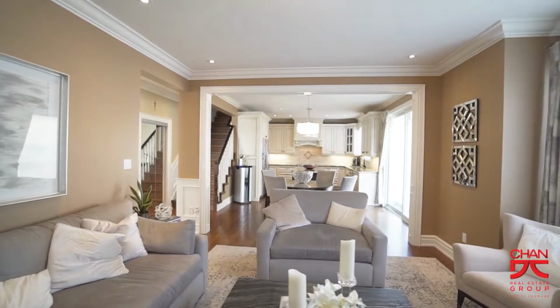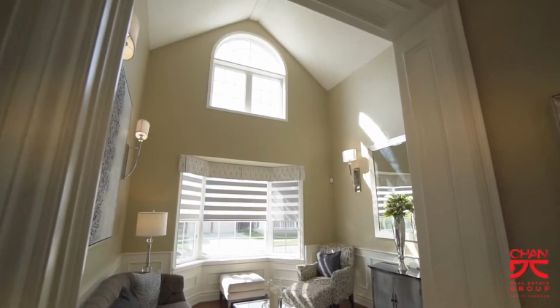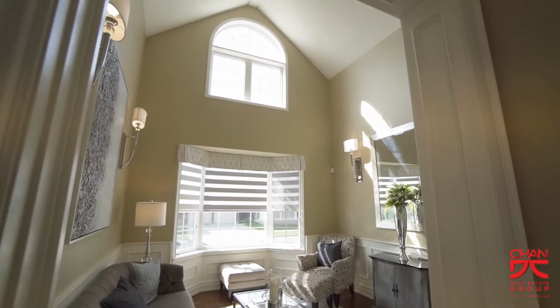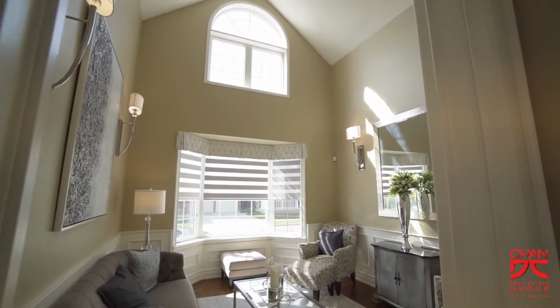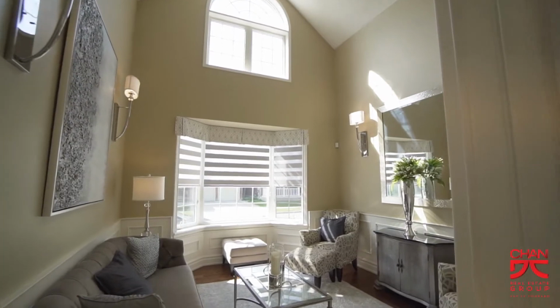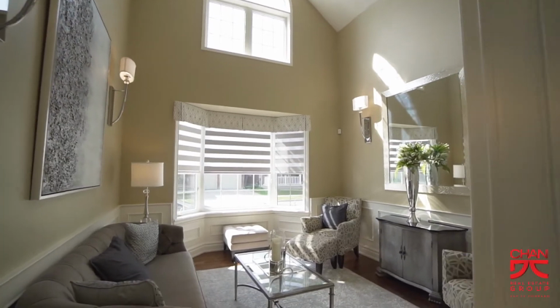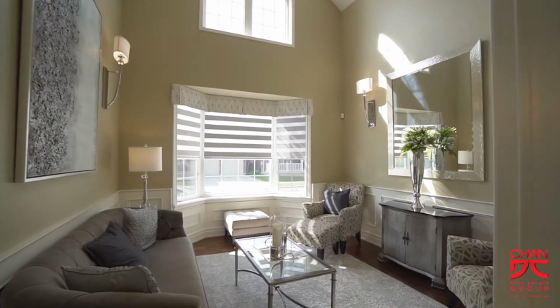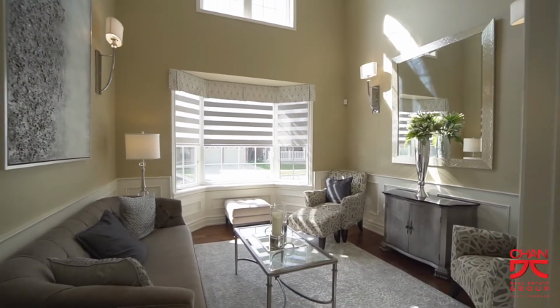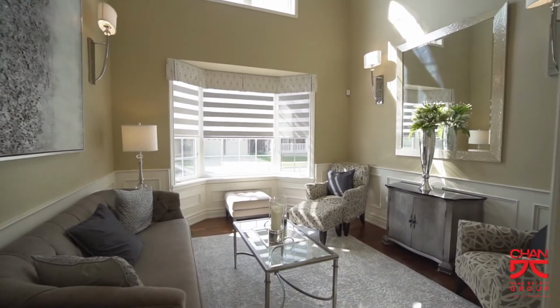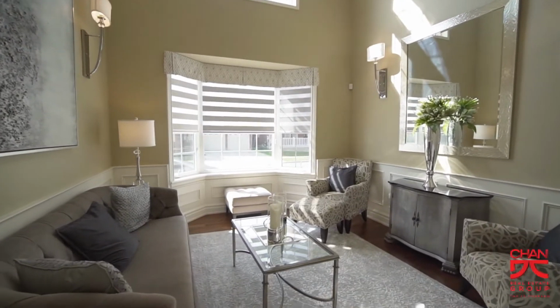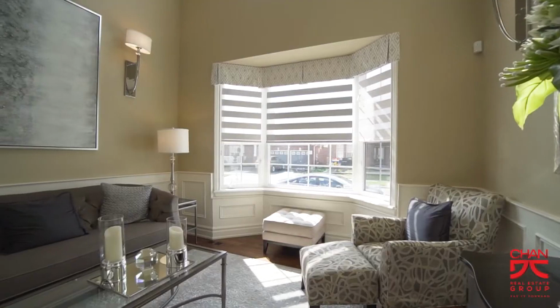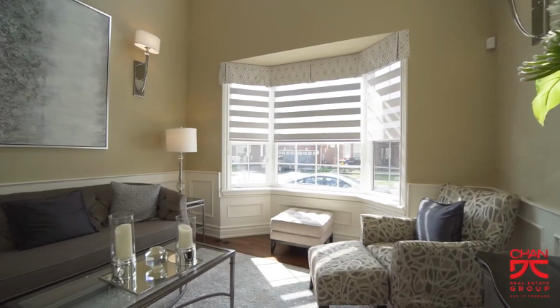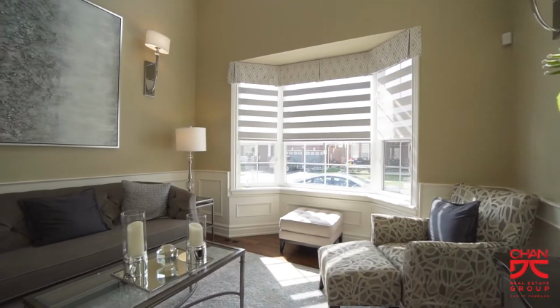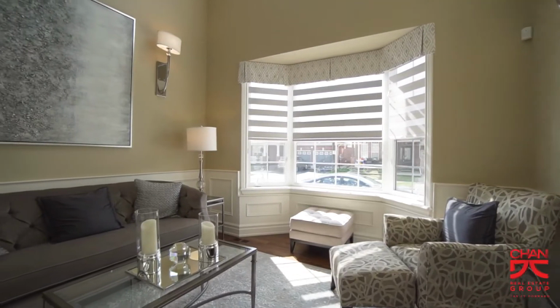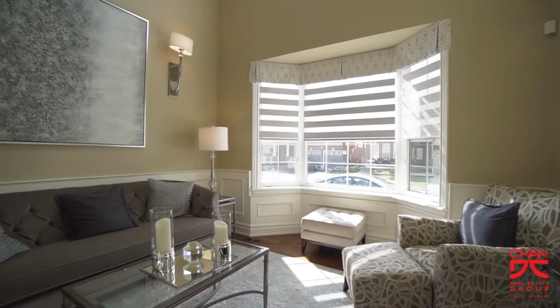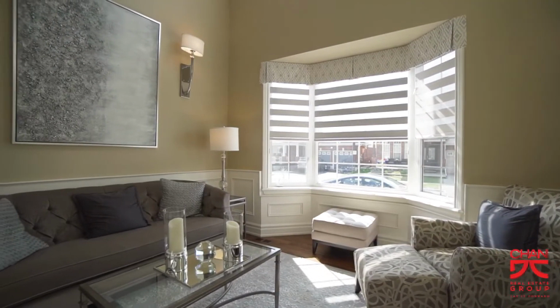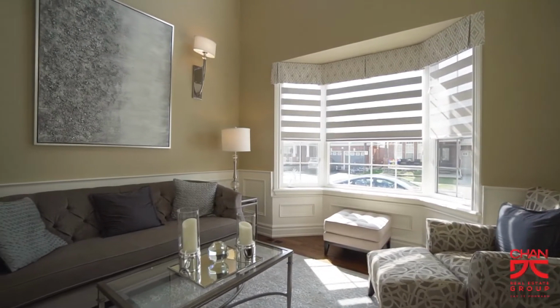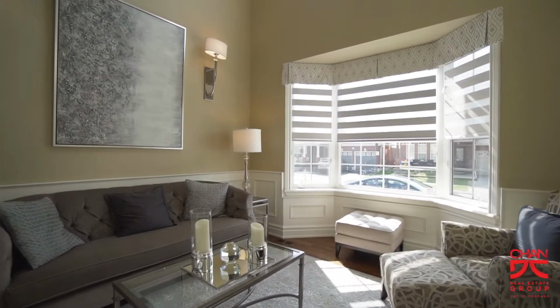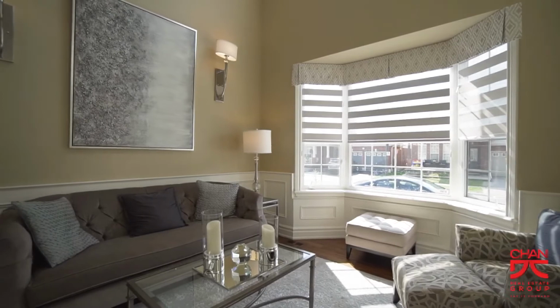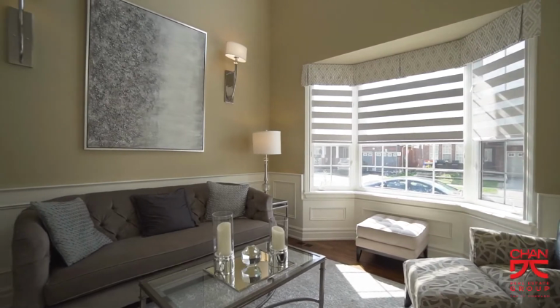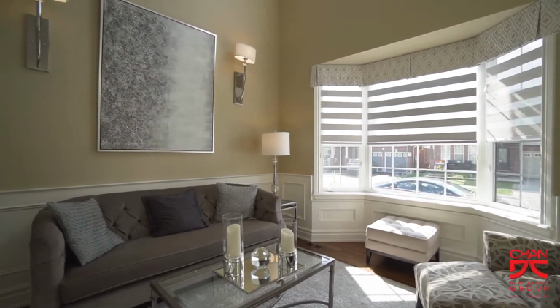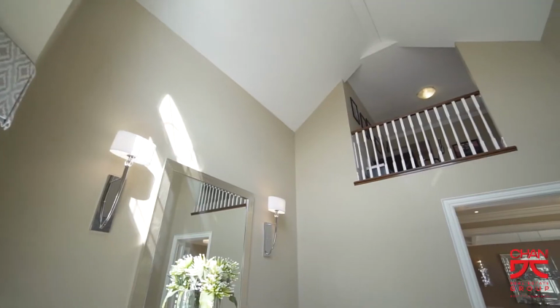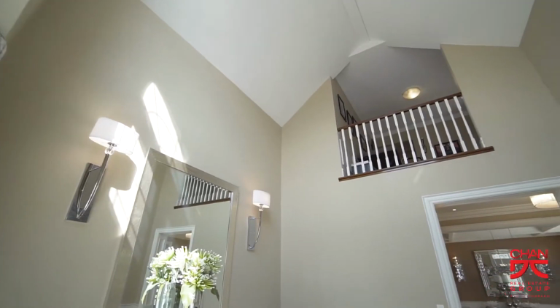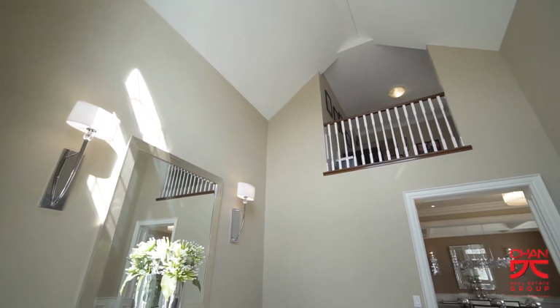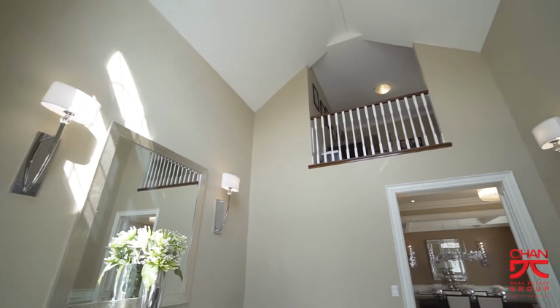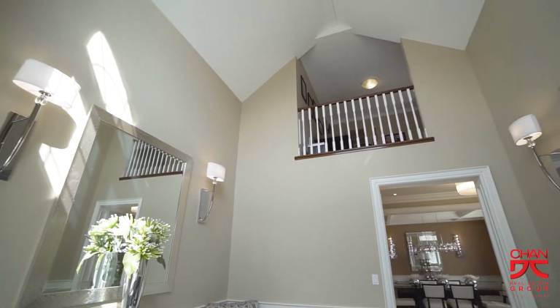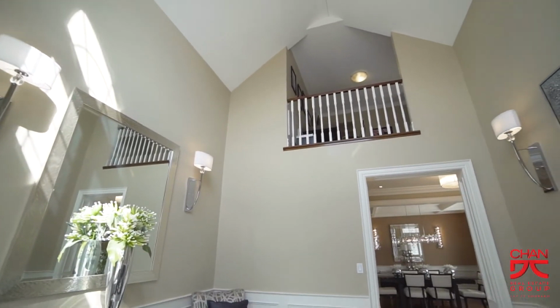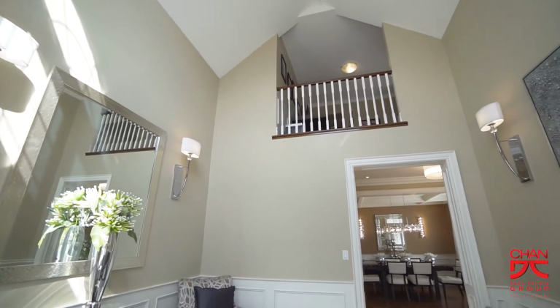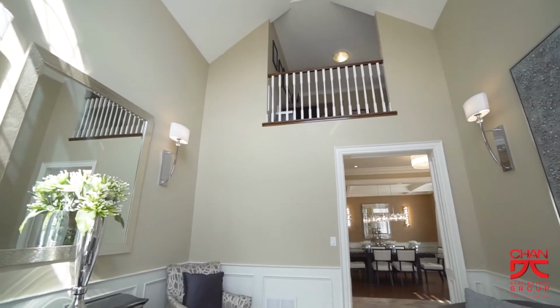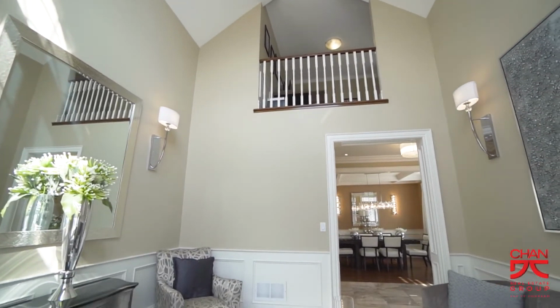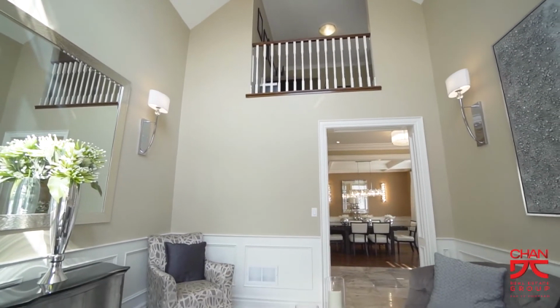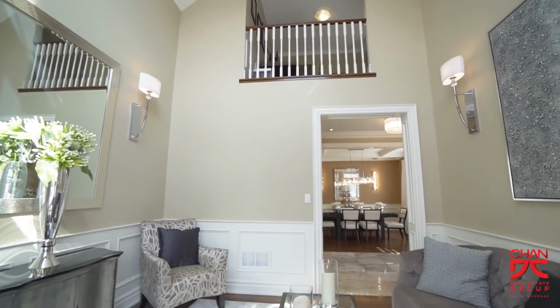The living room provides a bright and airy two-story sitting area that your guests might feel too comfortable in. It features hardwood flooring, wainscotting, upgraded wall sconces, and custom blinds and window treatments.